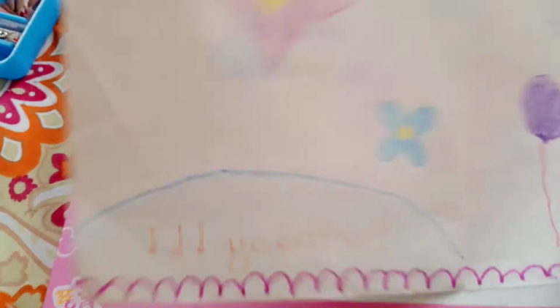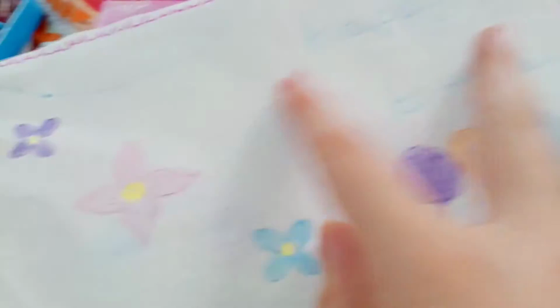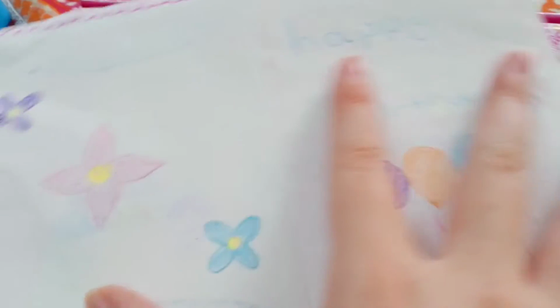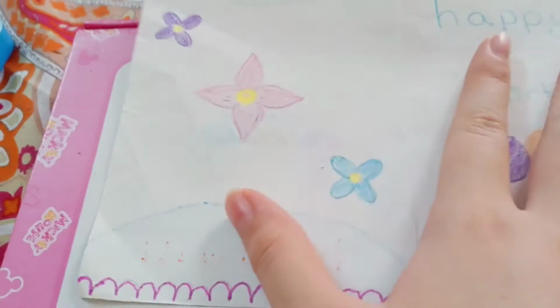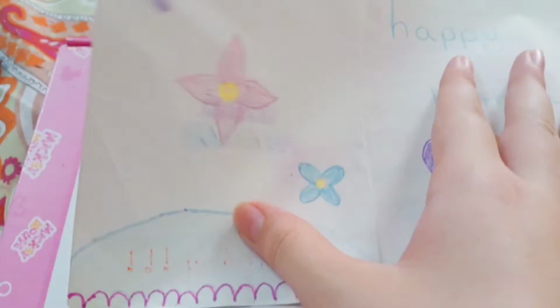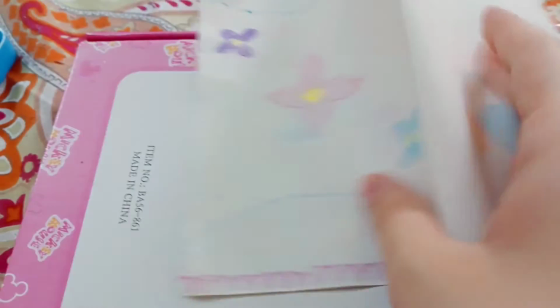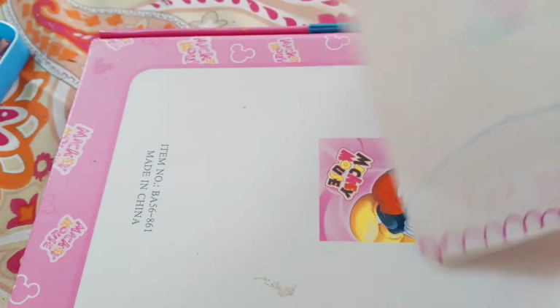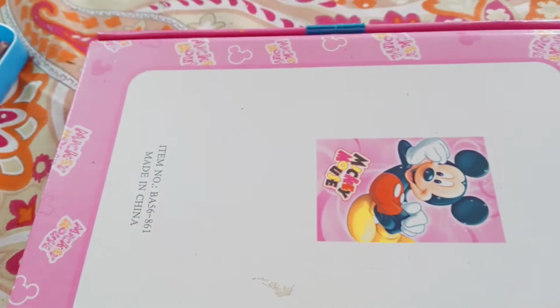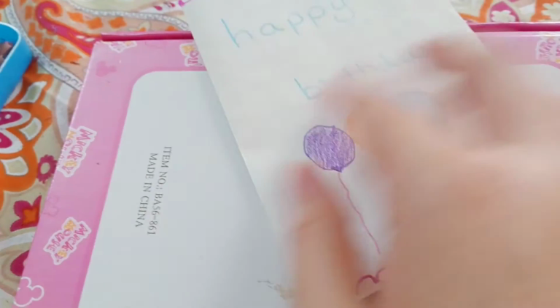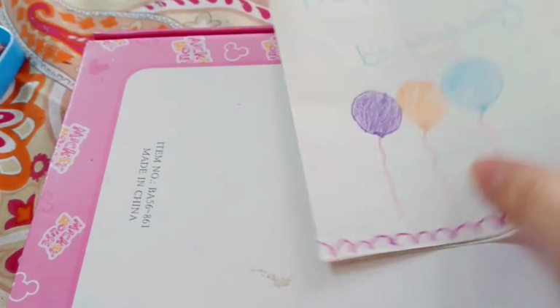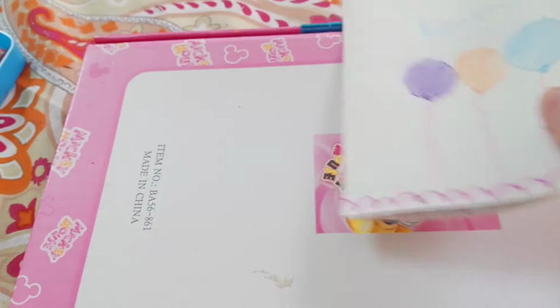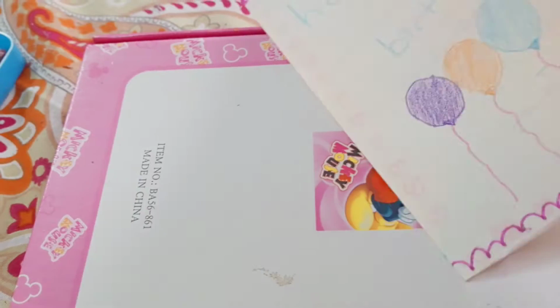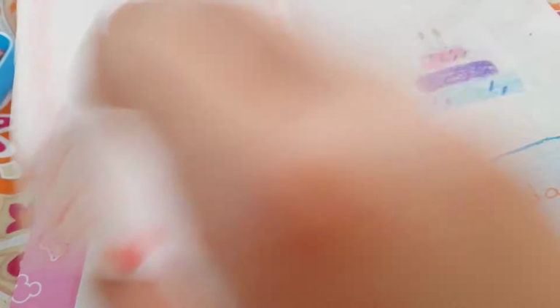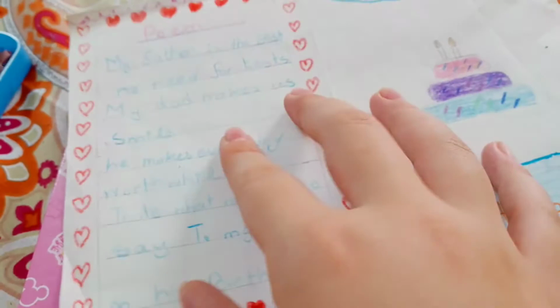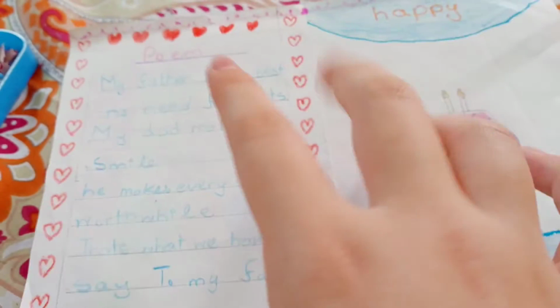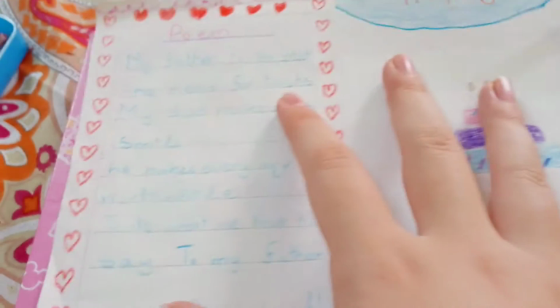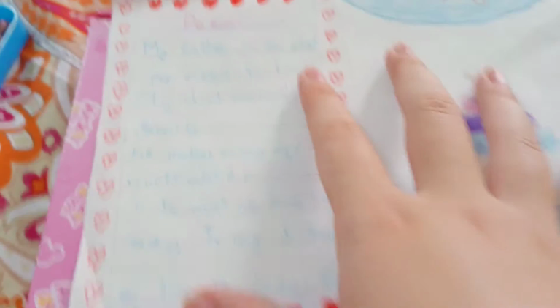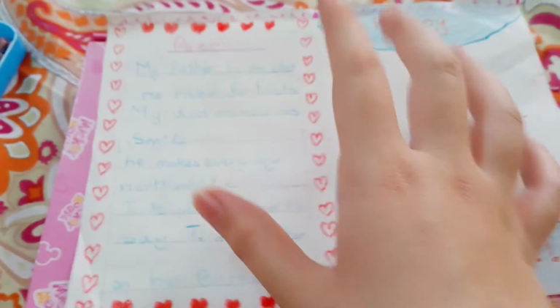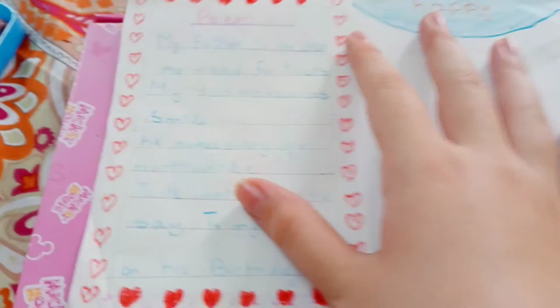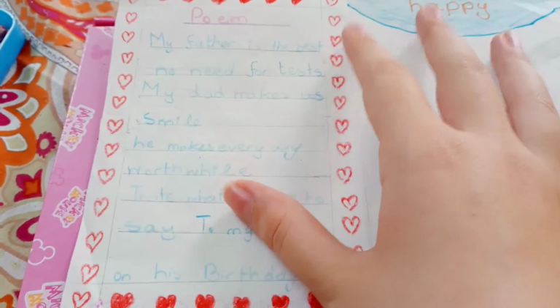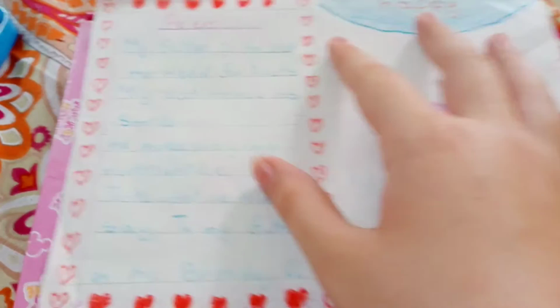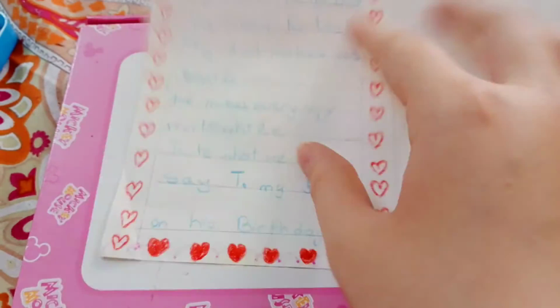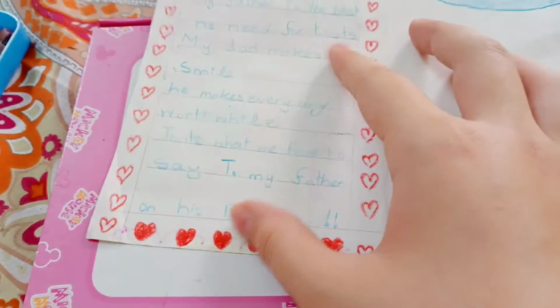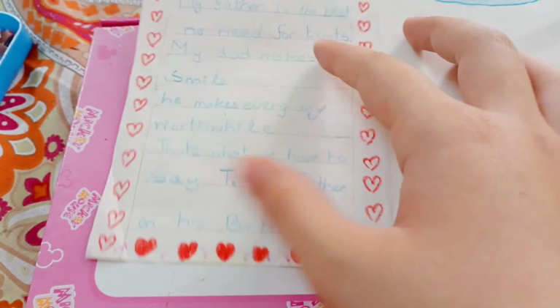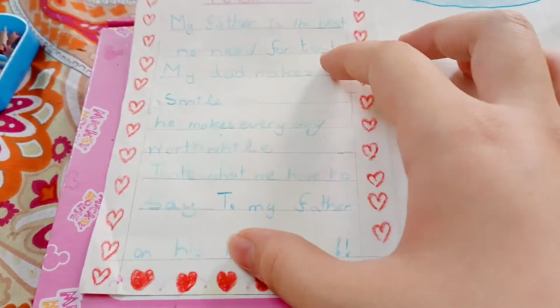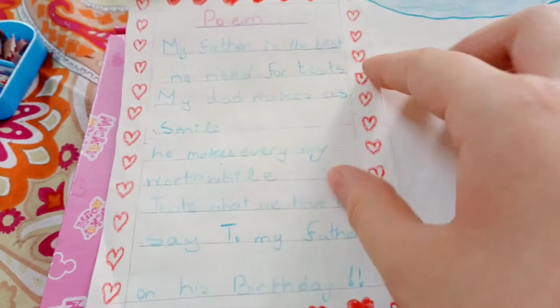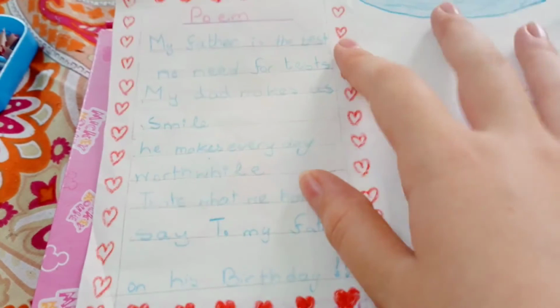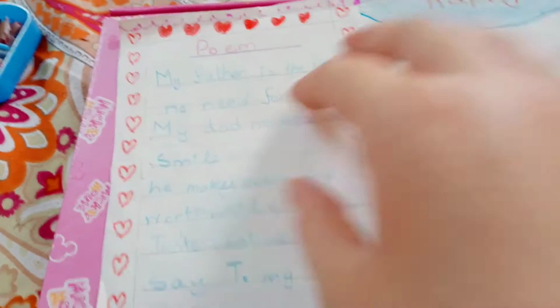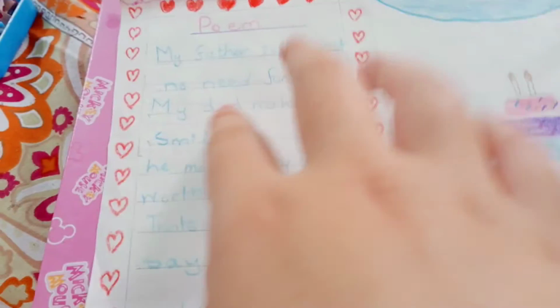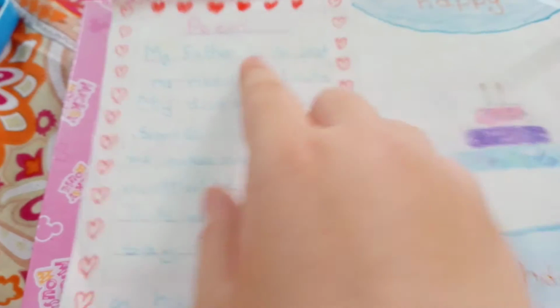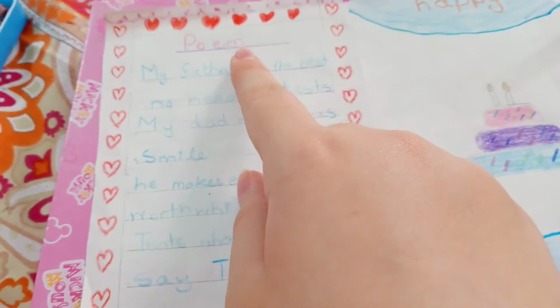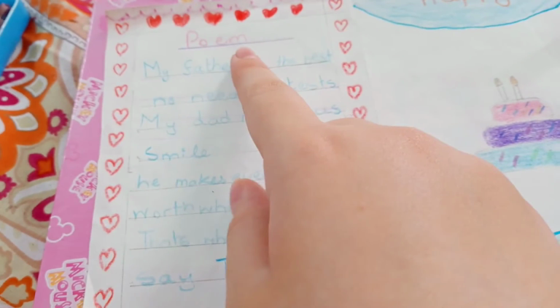Now I'm gonna open it. On the front I drew these hearts, and I wrote a poem — you can copy it.